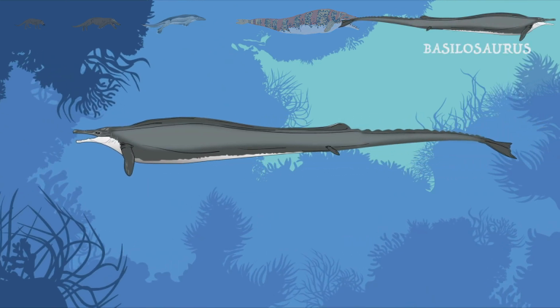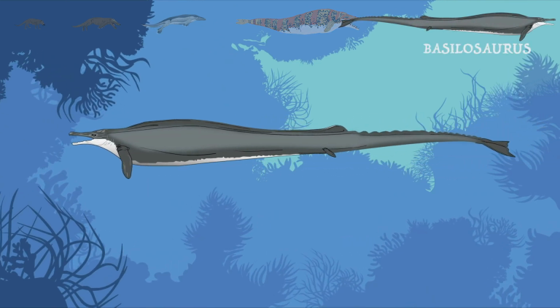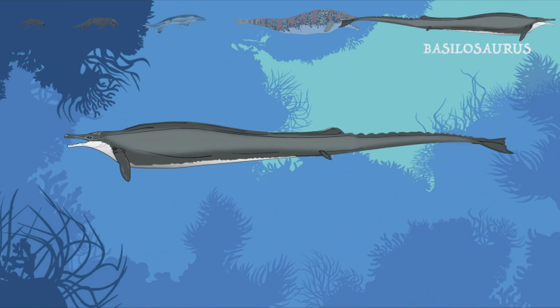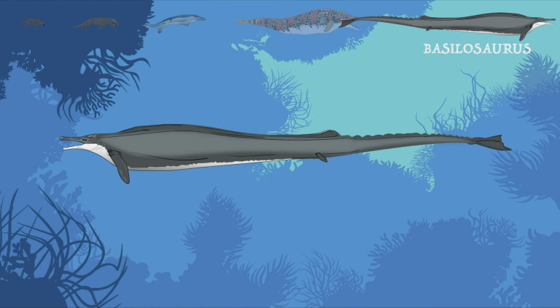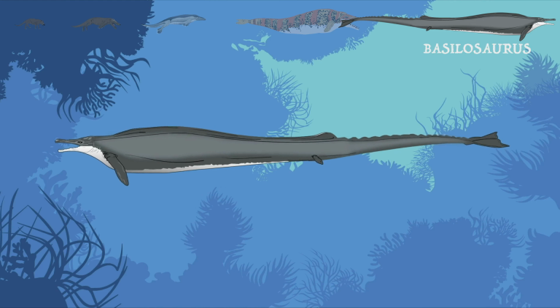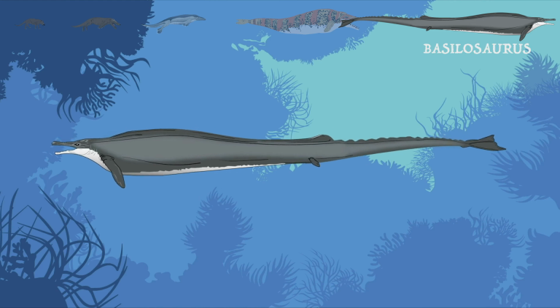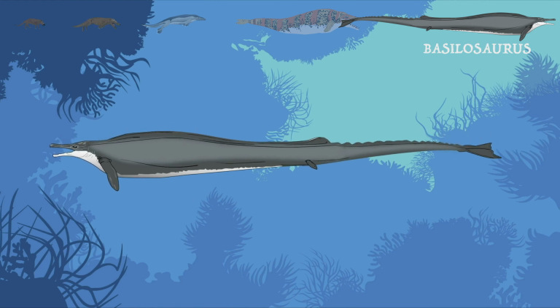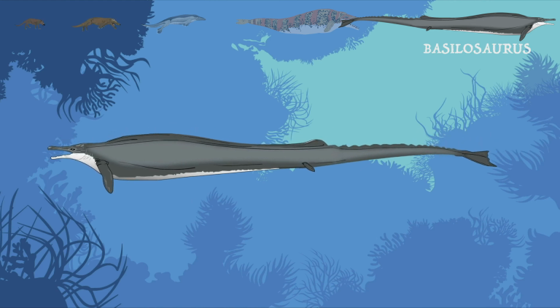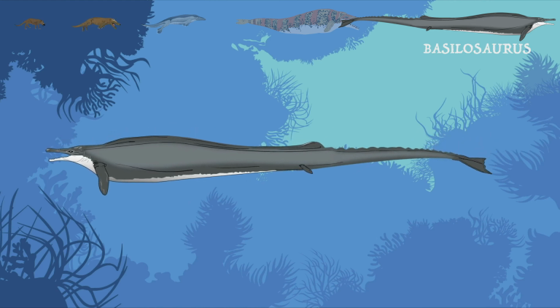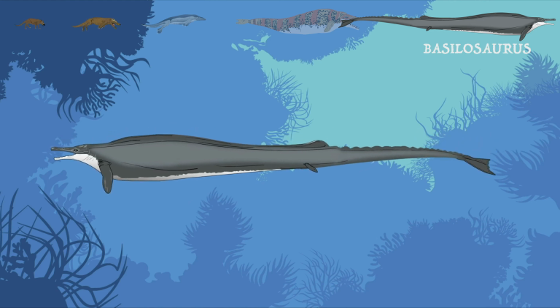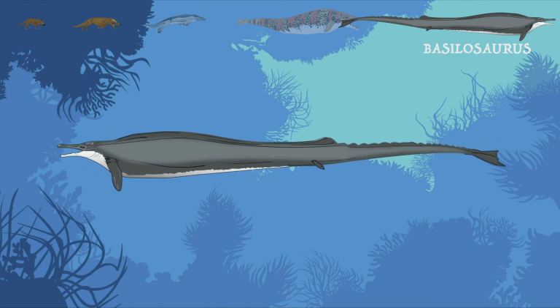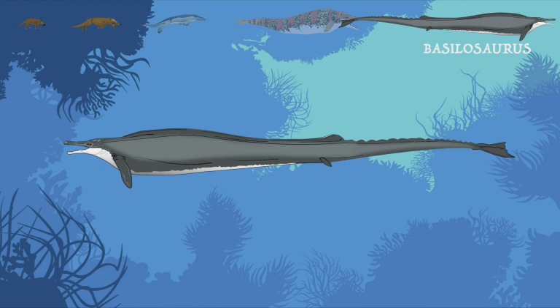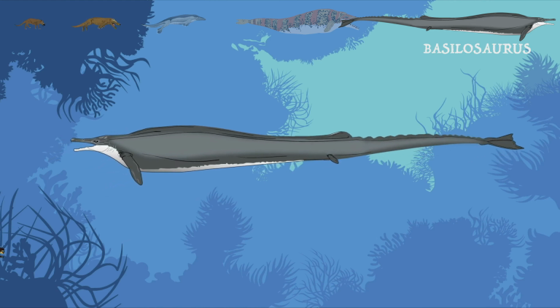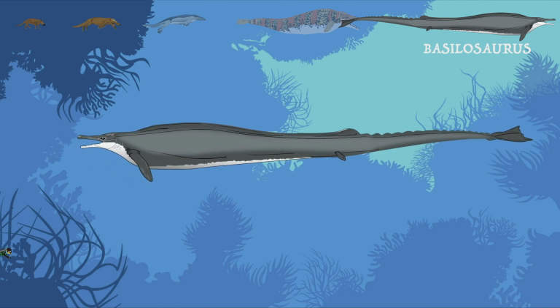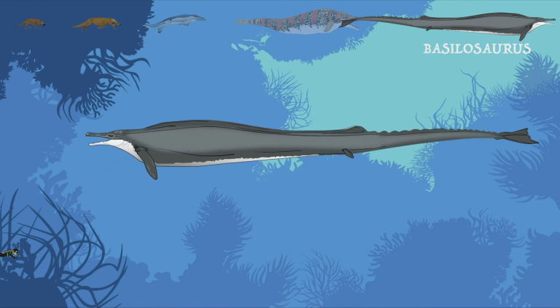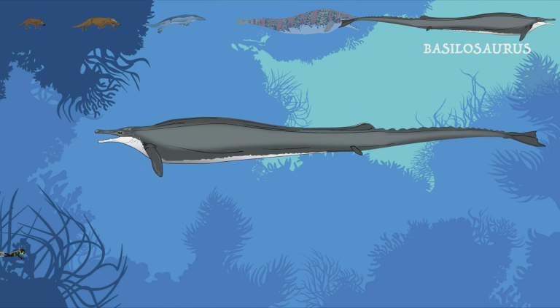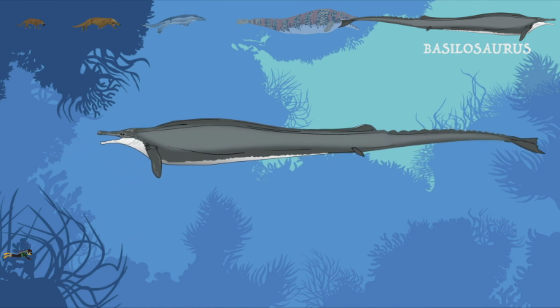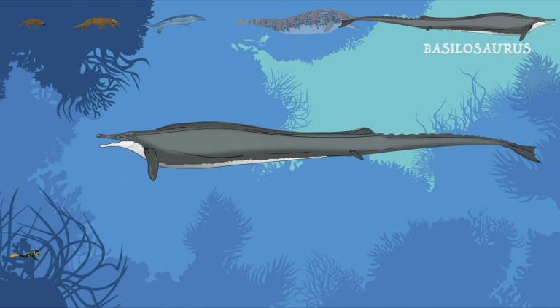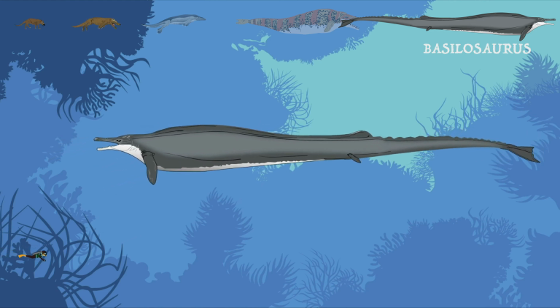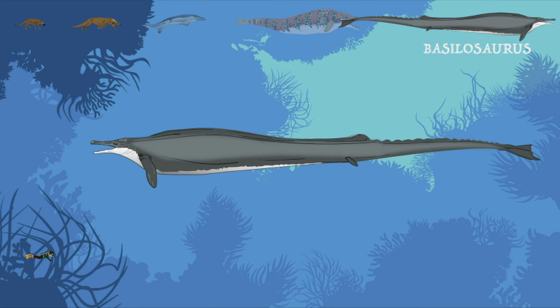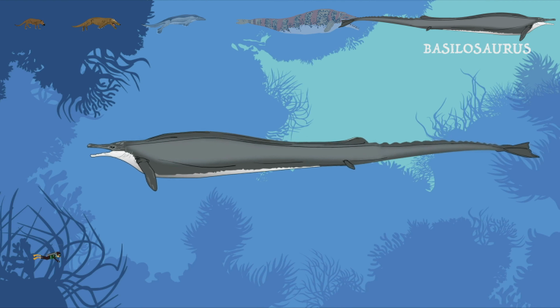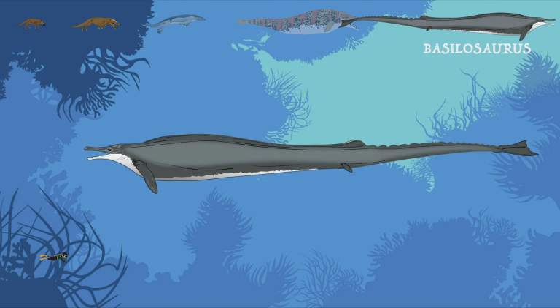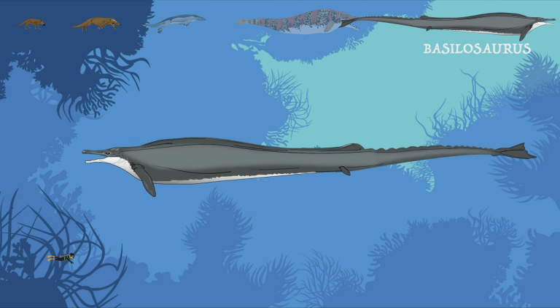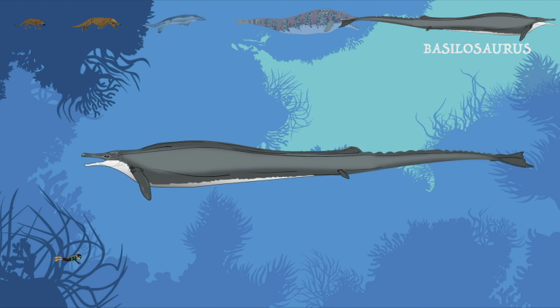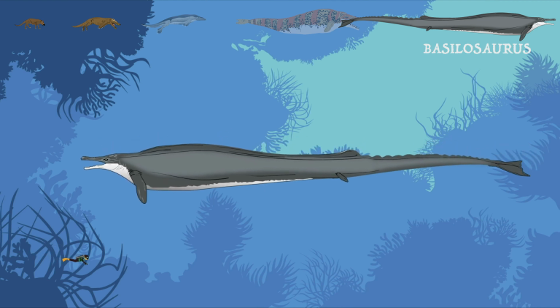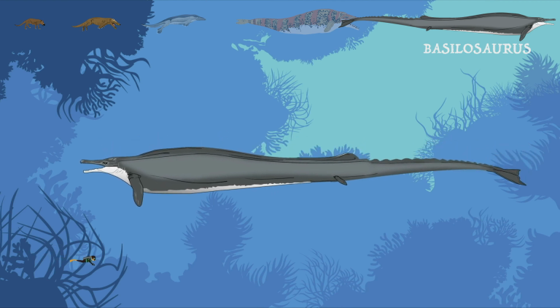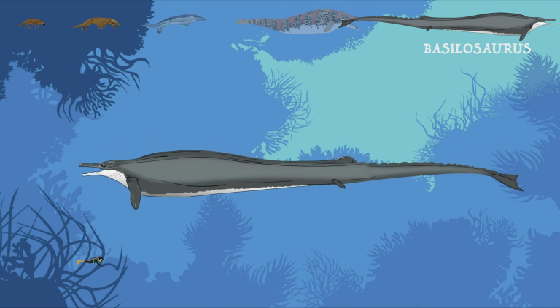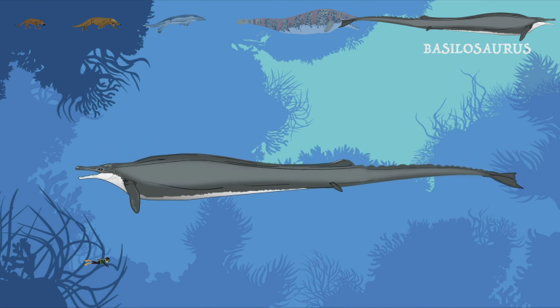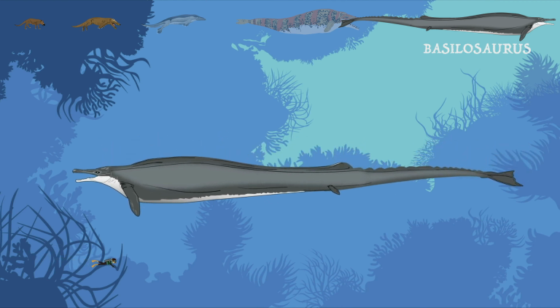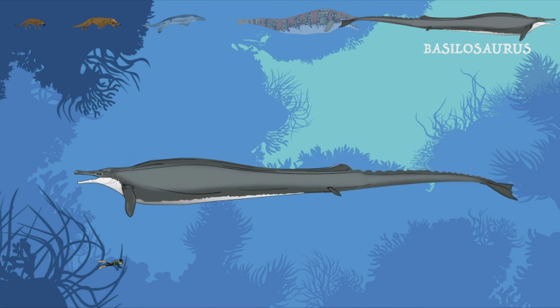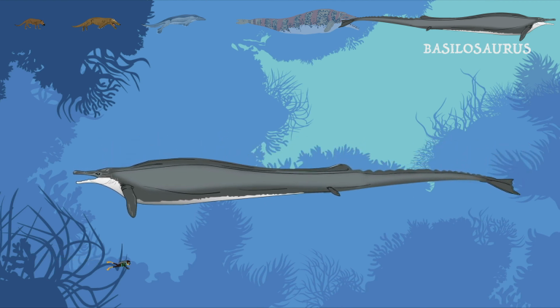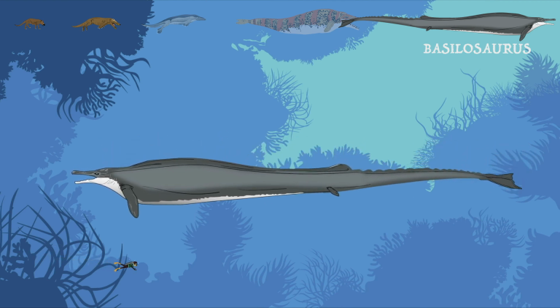By 40 million years ago, Basilosaurus, clearly an animal fully adapted to an aquatic environment, was swimming the ancient seas propelled by its sturdy flippers and long, flexible body.